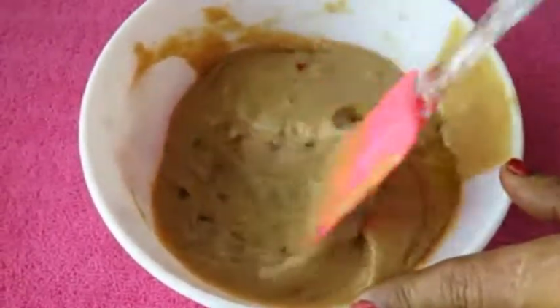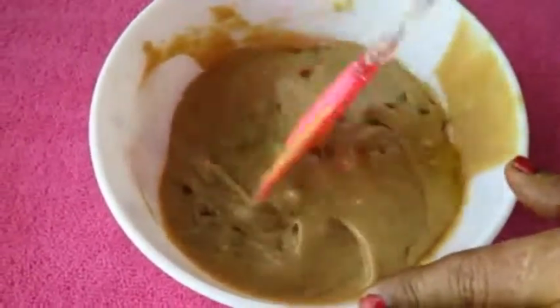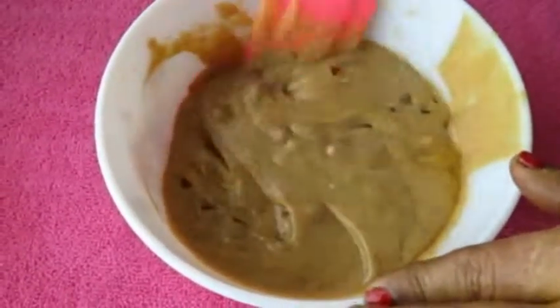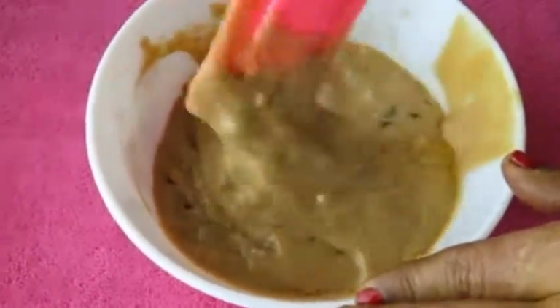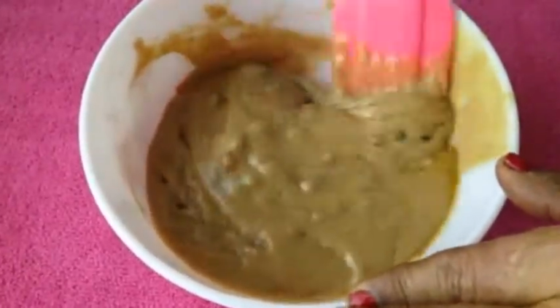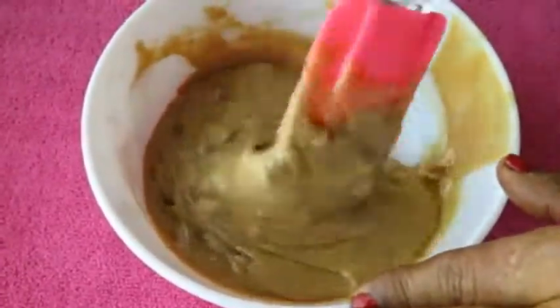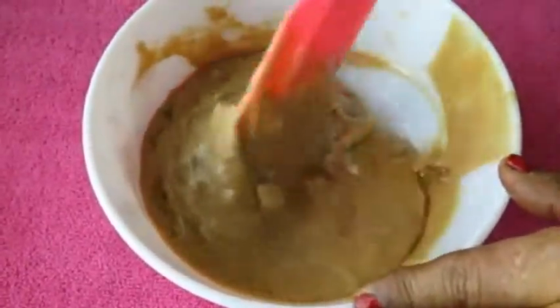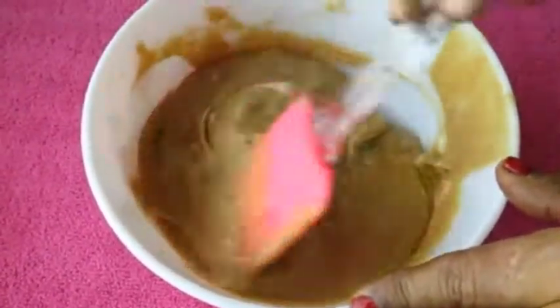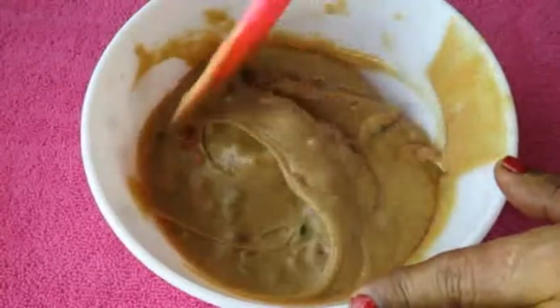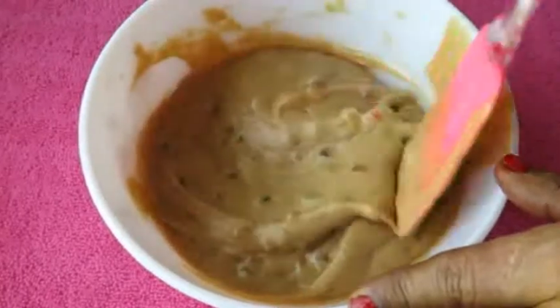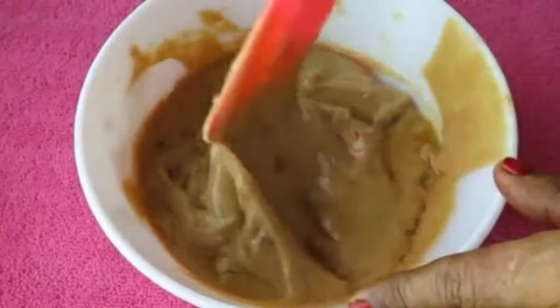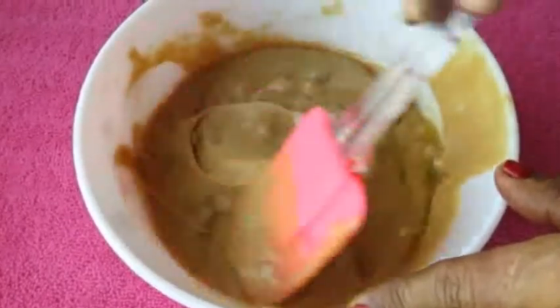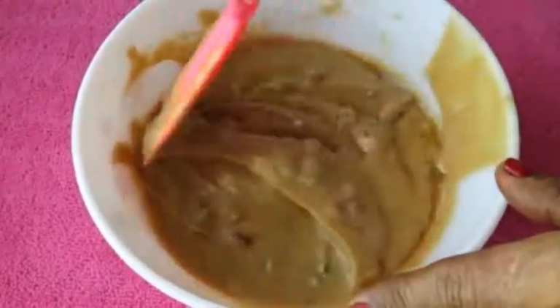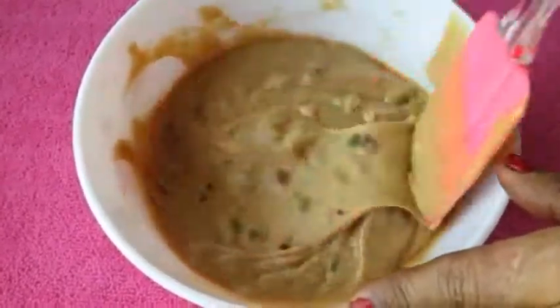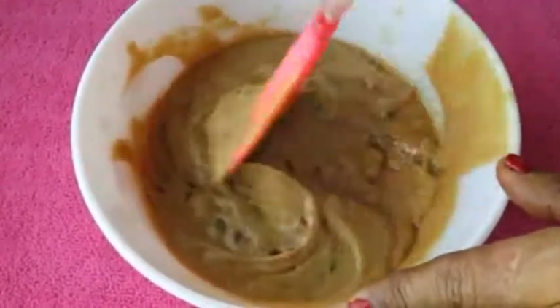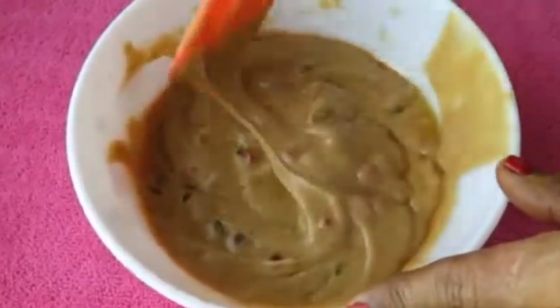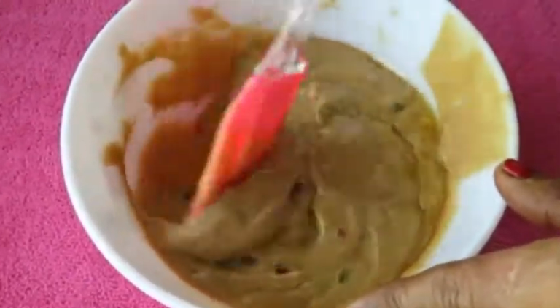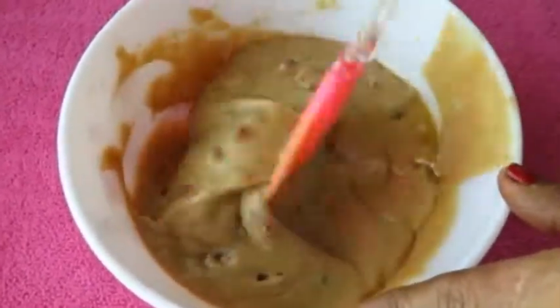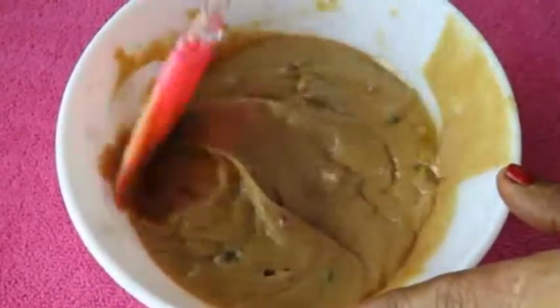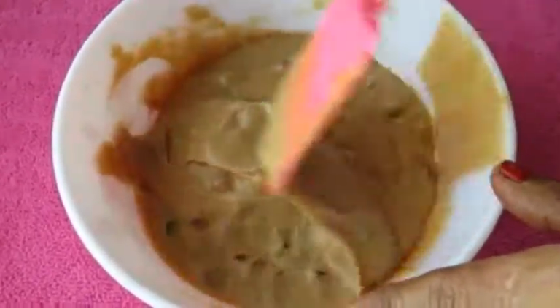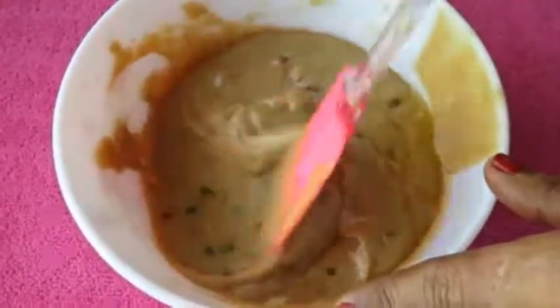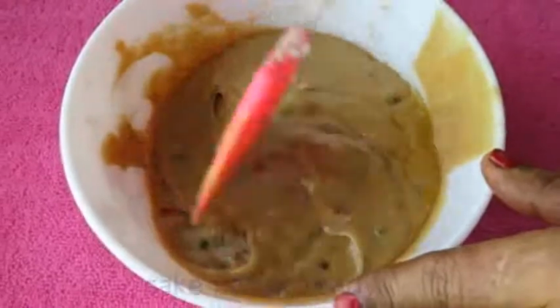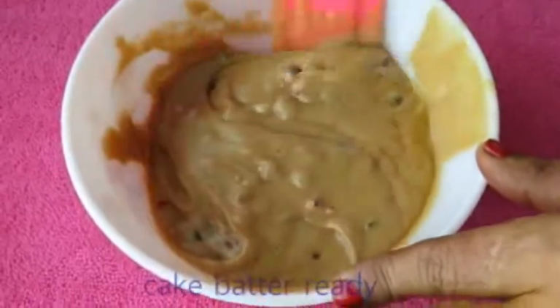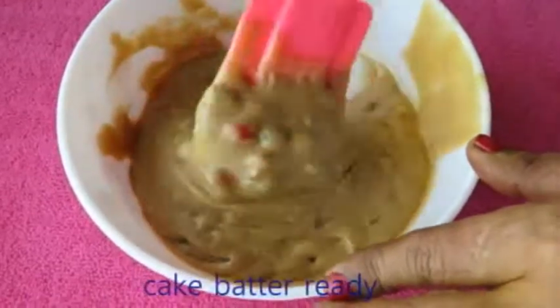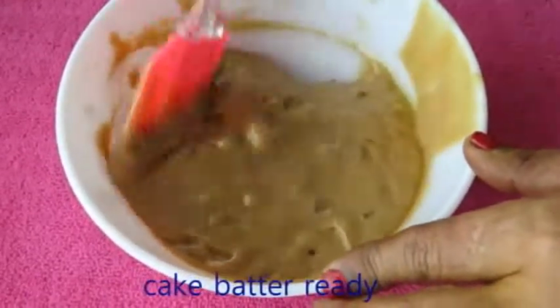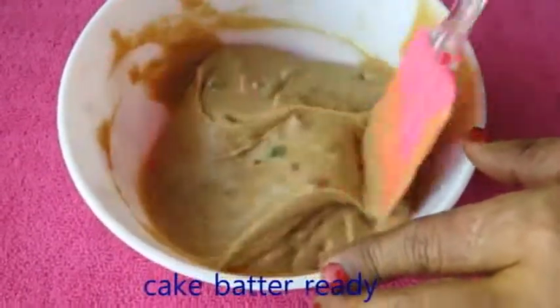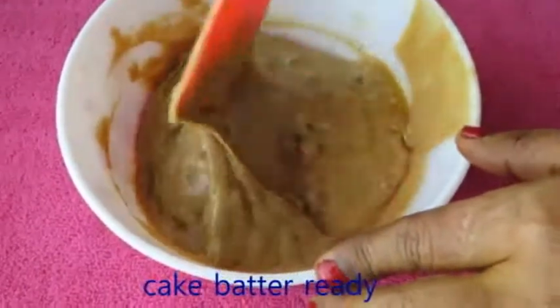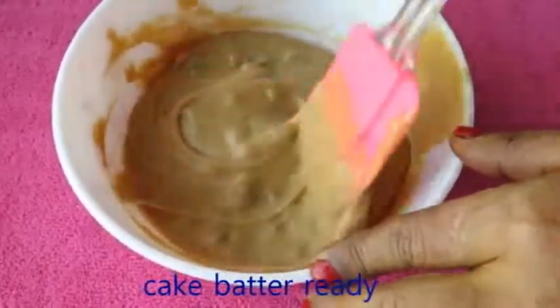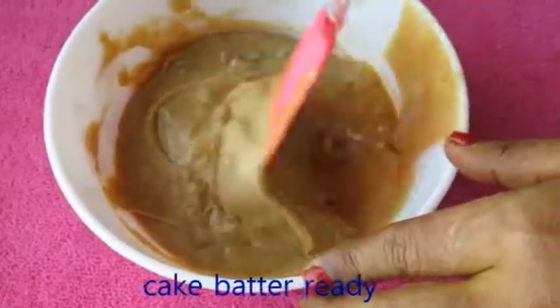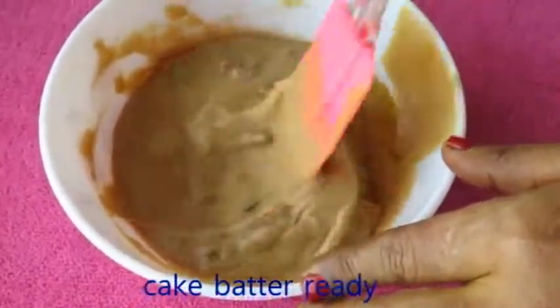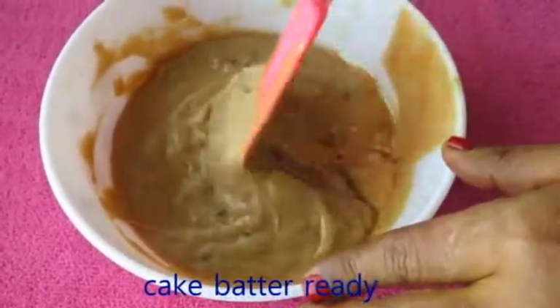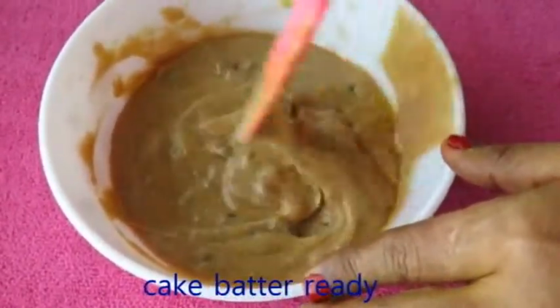We will make a cake for this recipe, a recipe for the oven. I will make 2 cakes for you. I will be cooking in the oven.